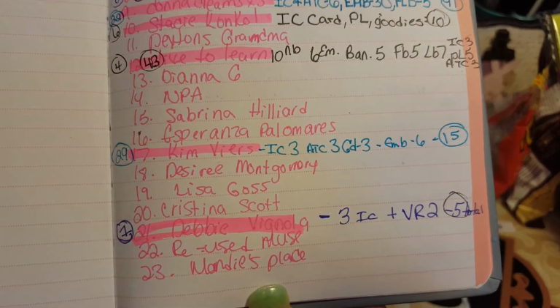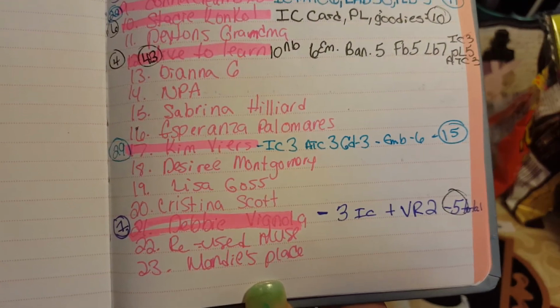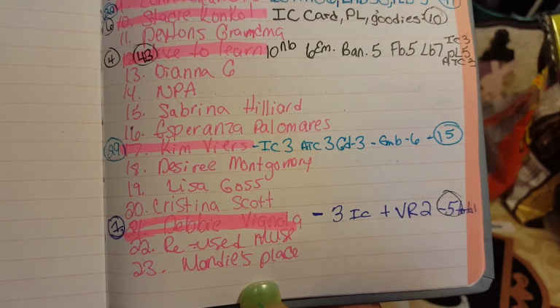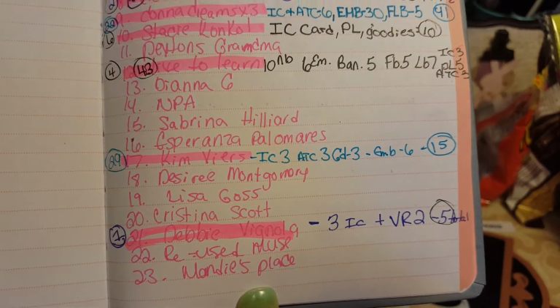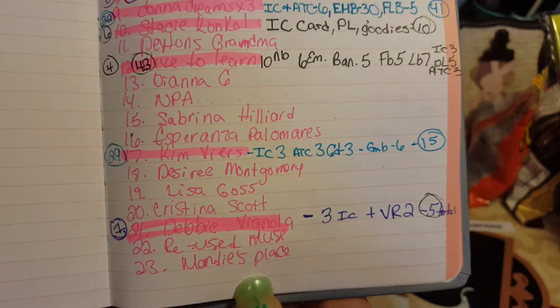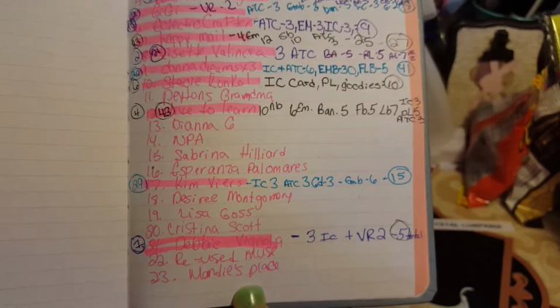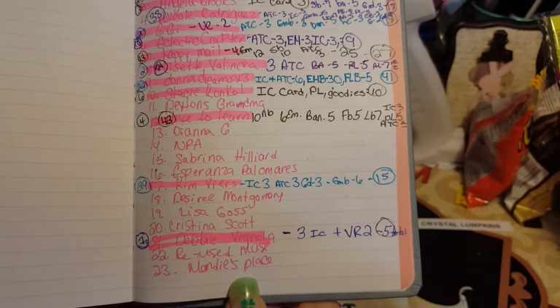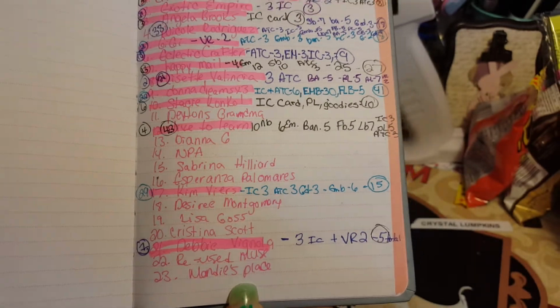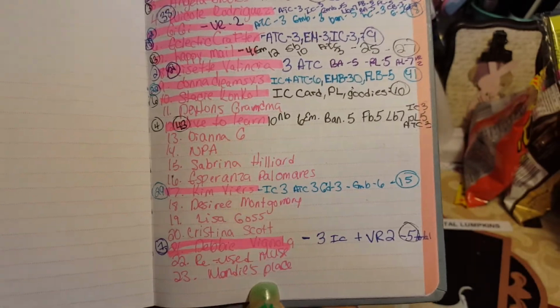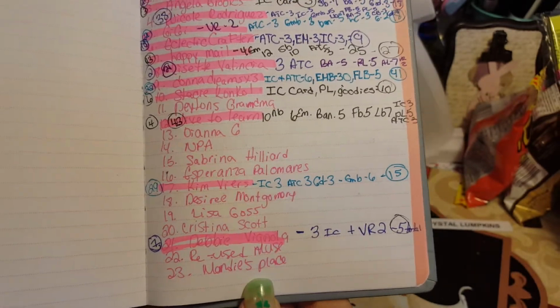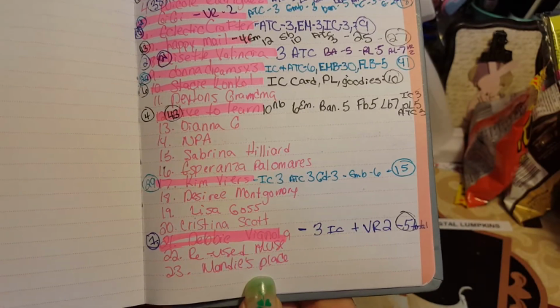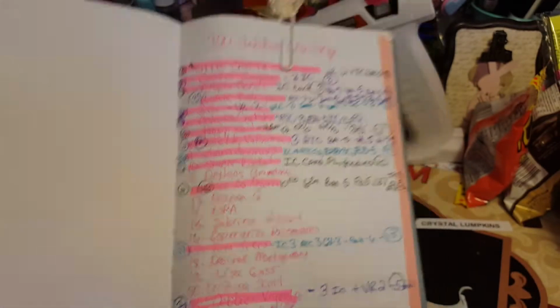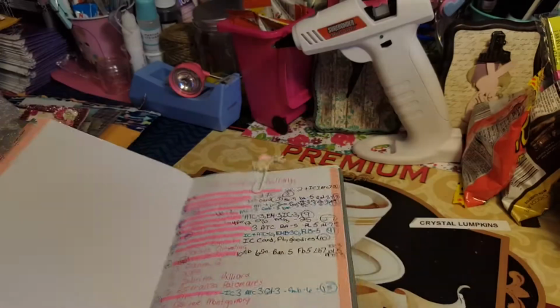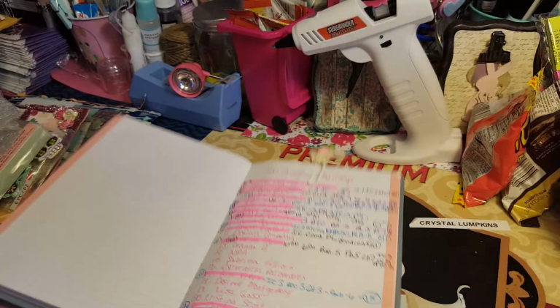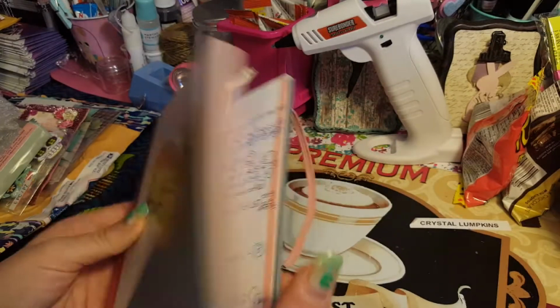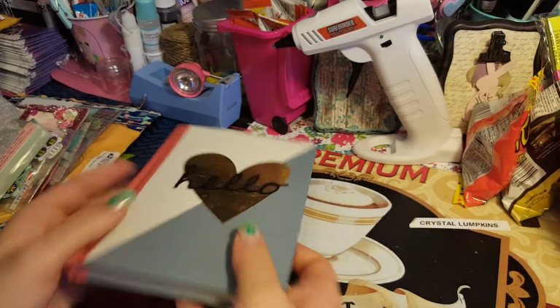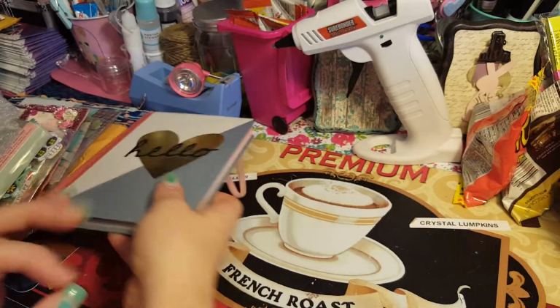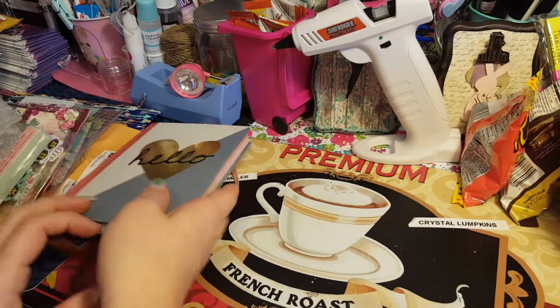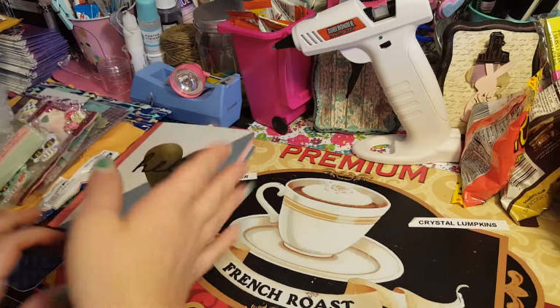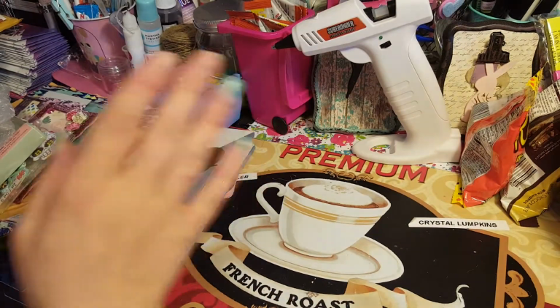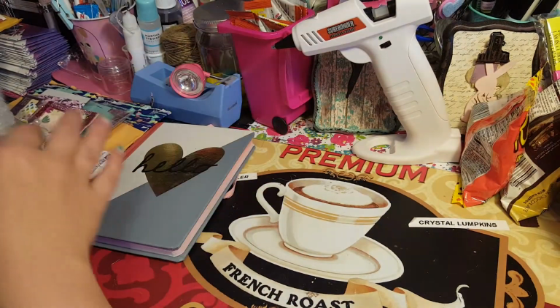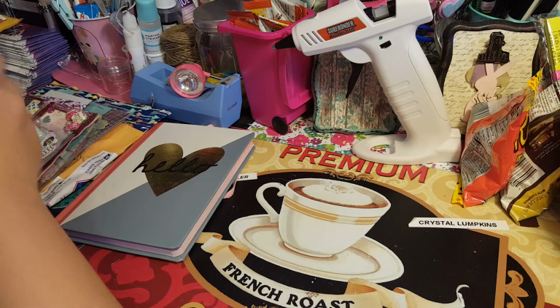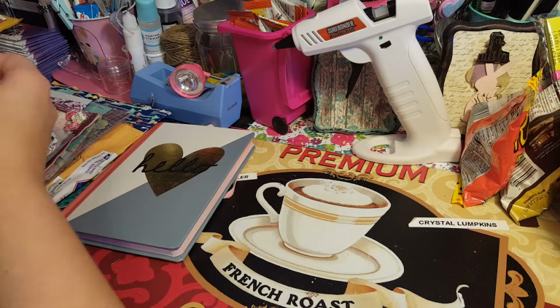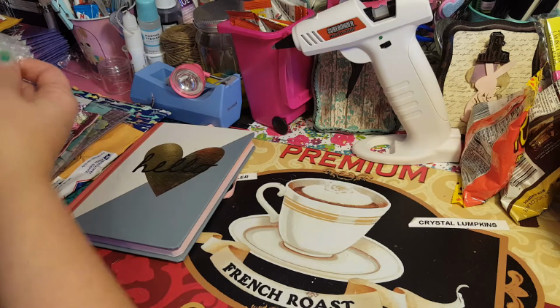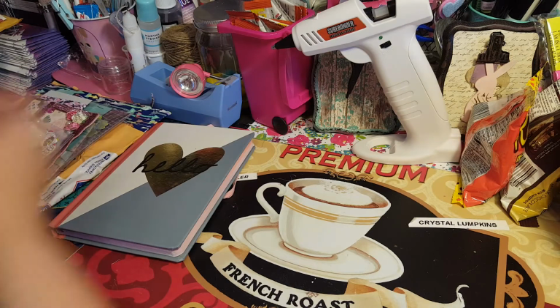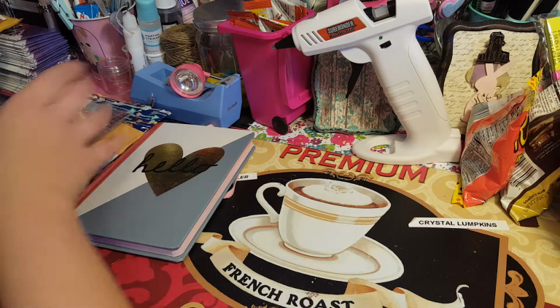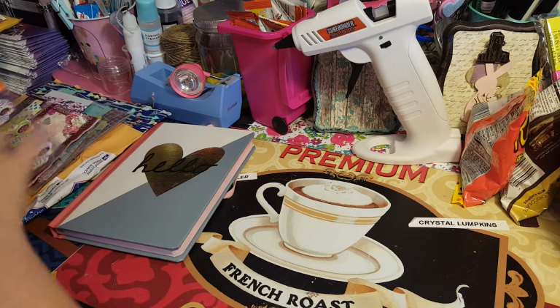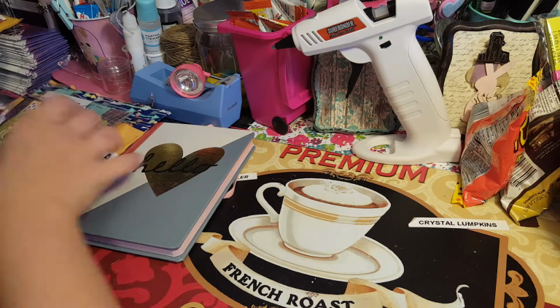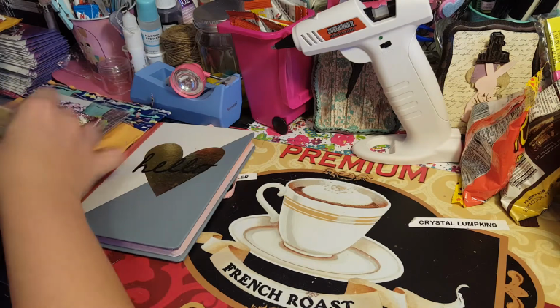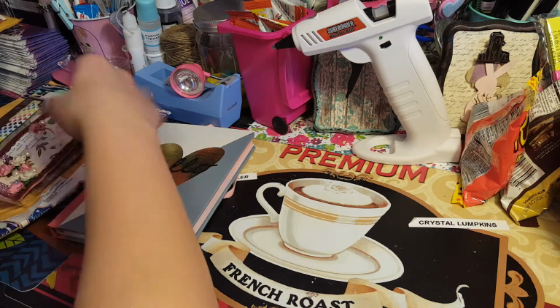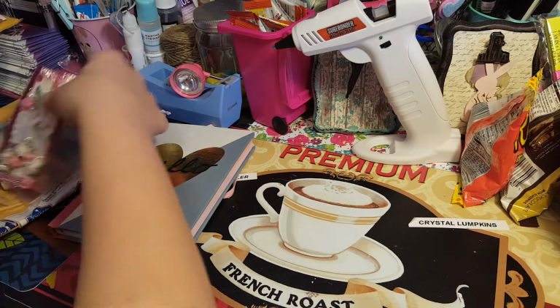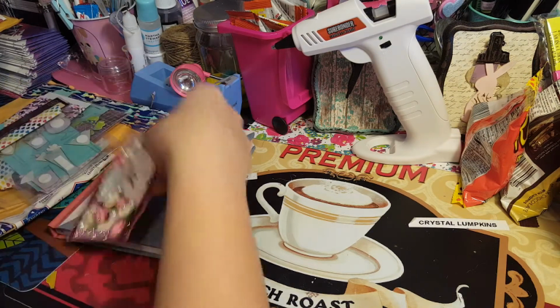I've got you down, Kim. Thank you so much for entering our challenge. I'm so excited — of course I've already taken it all out so I've kind of seen what's in here.